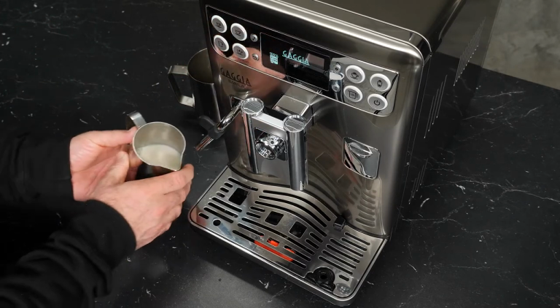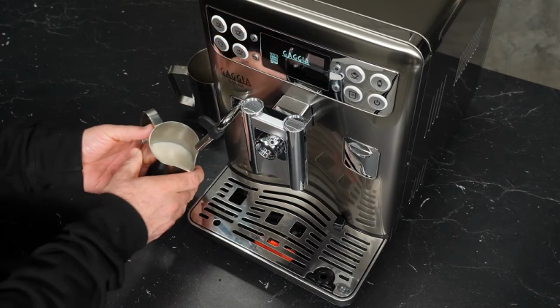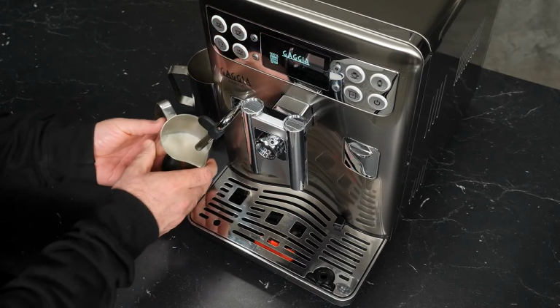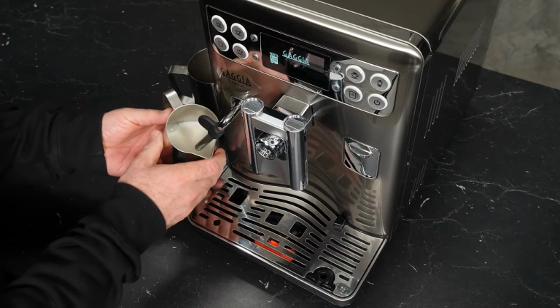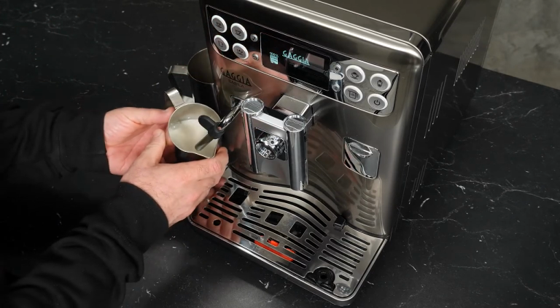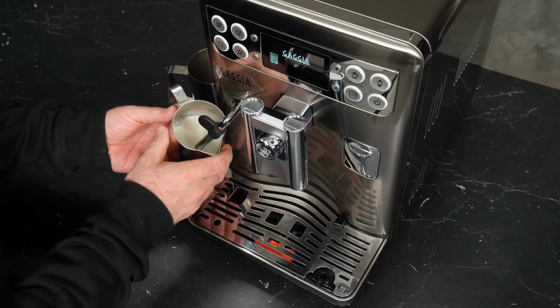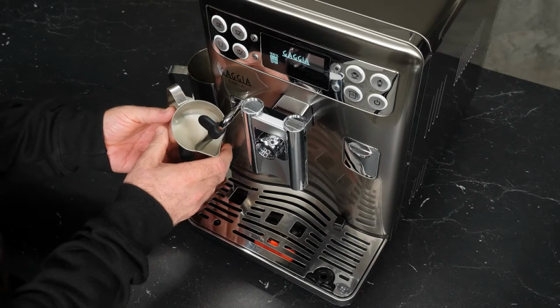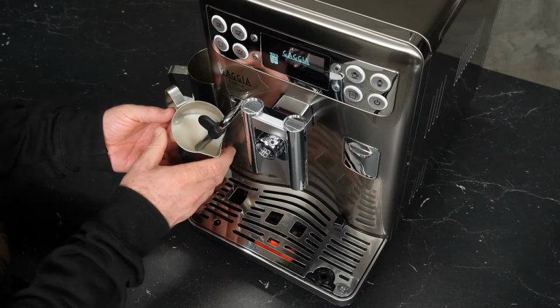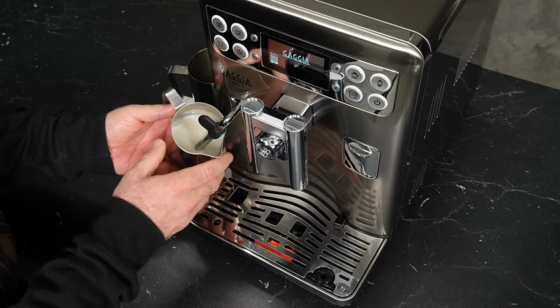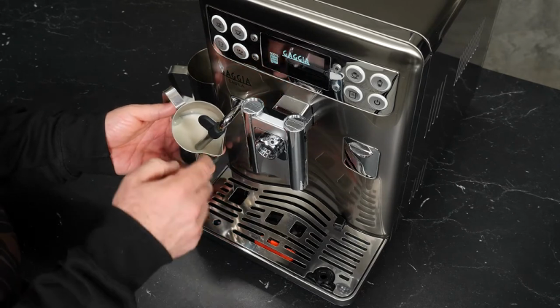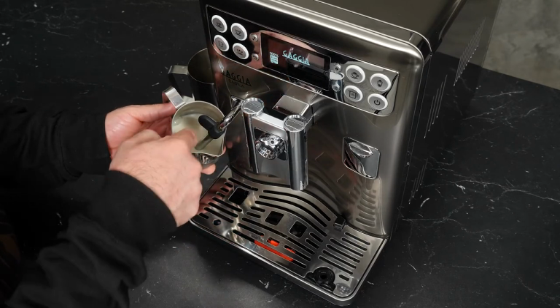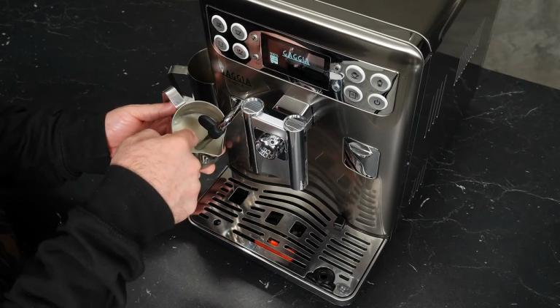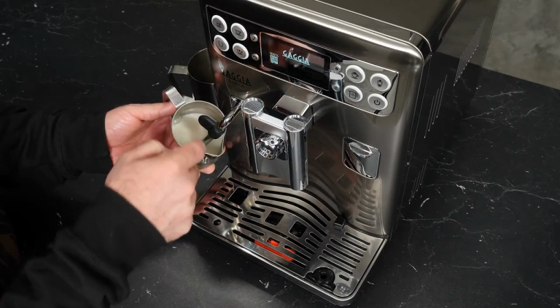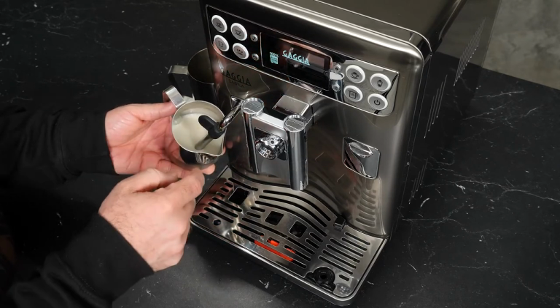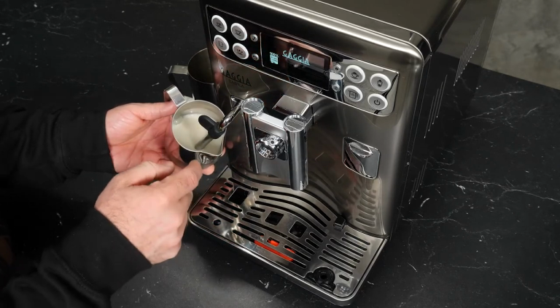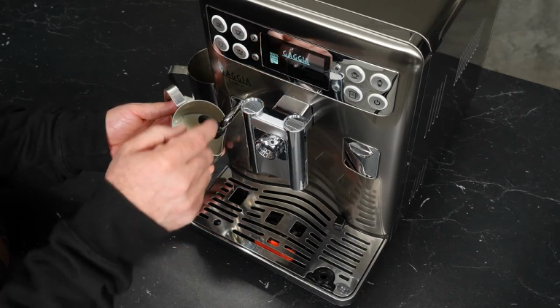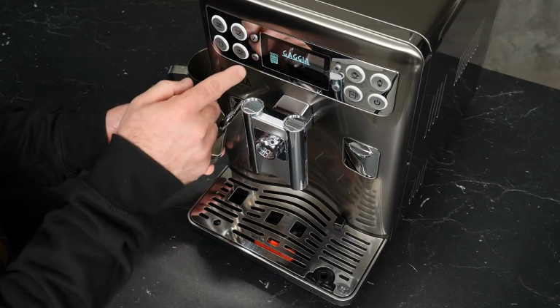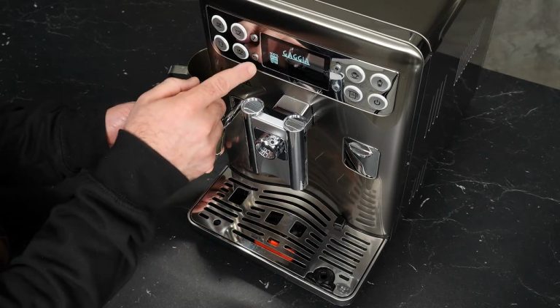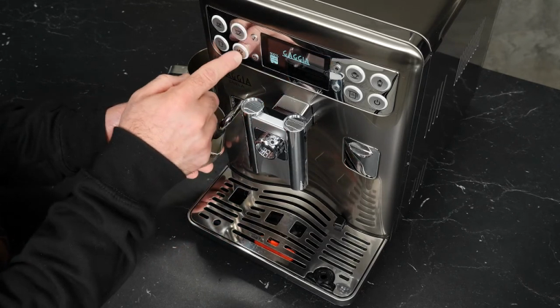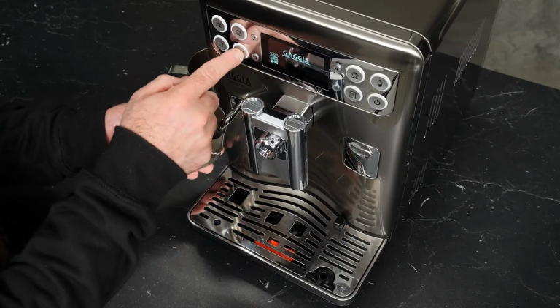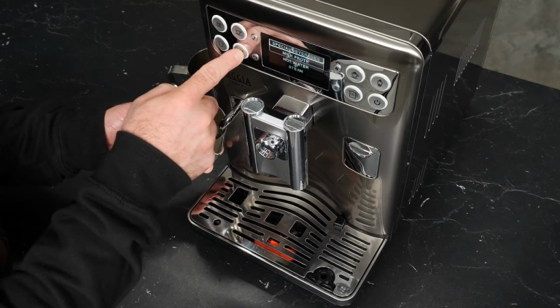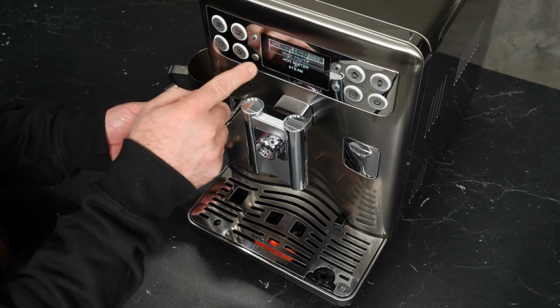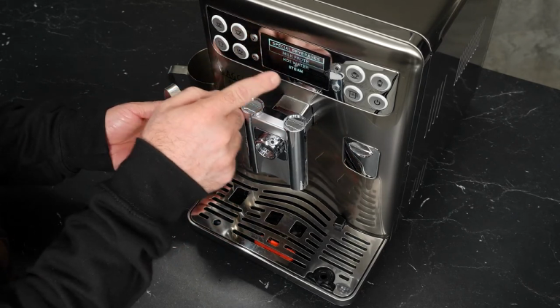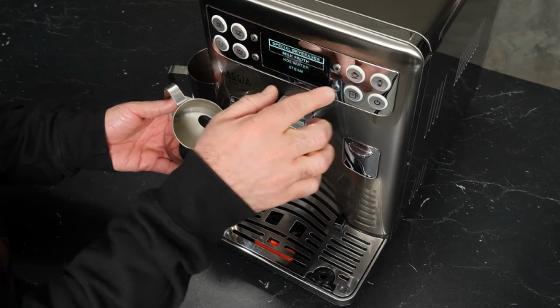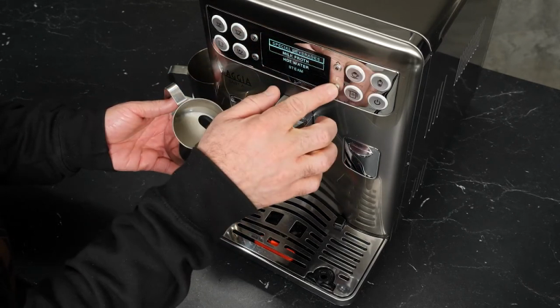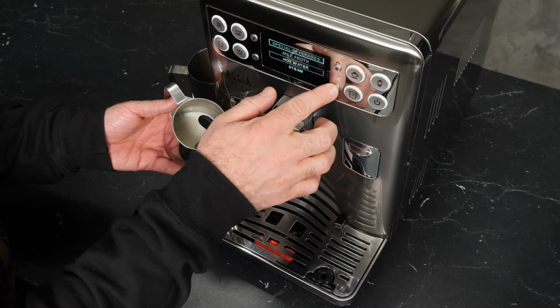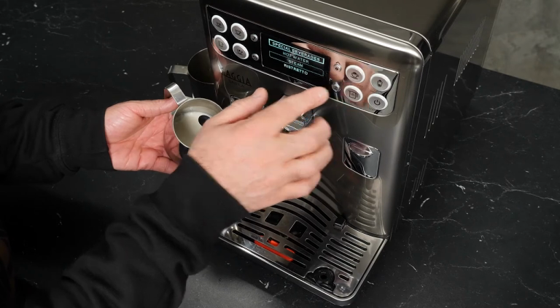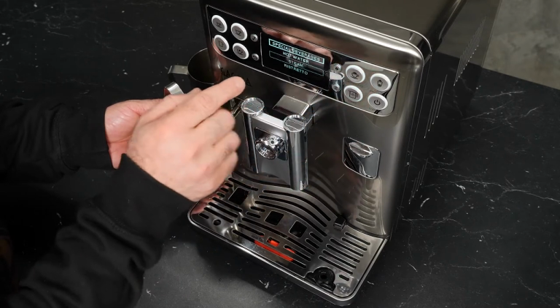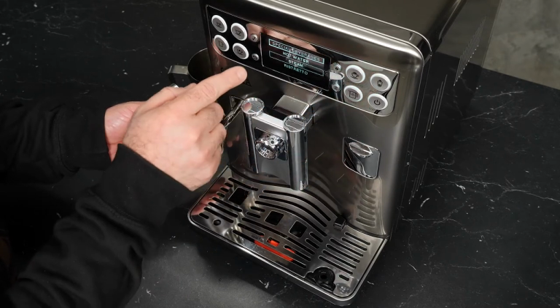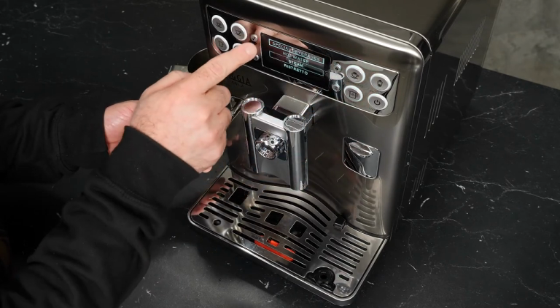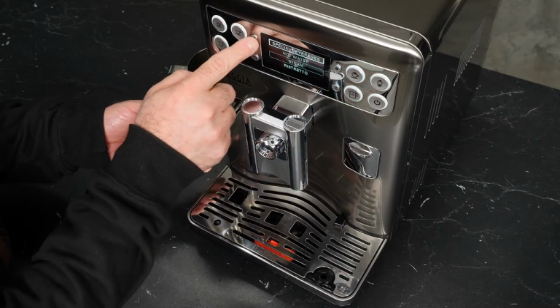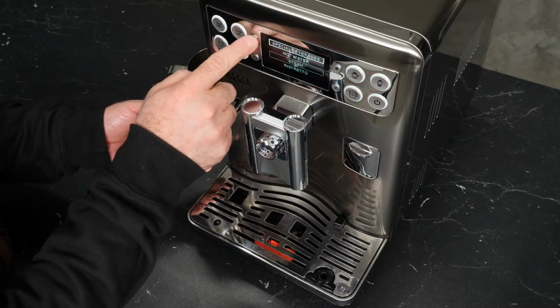We'll get the pitcher at a nice angle, get the tip submerged in the milk, and go back into our special drinks and select steam again.